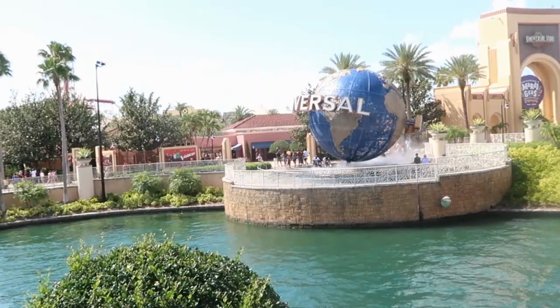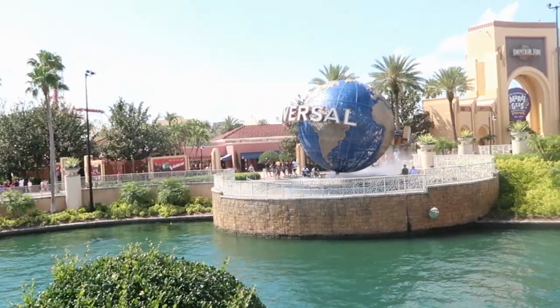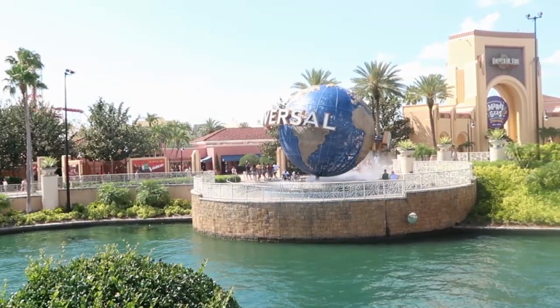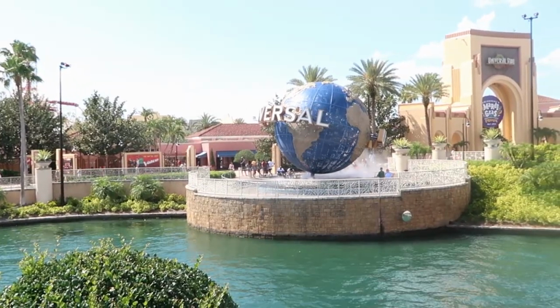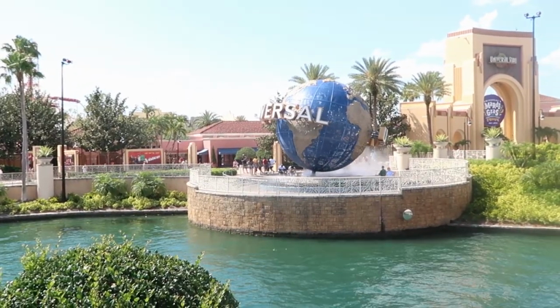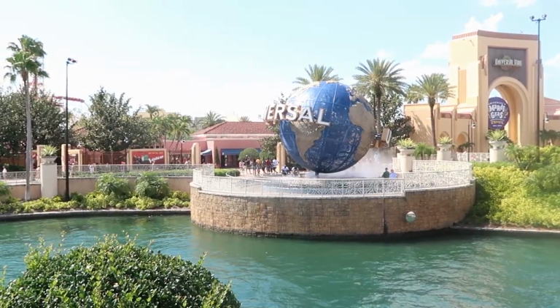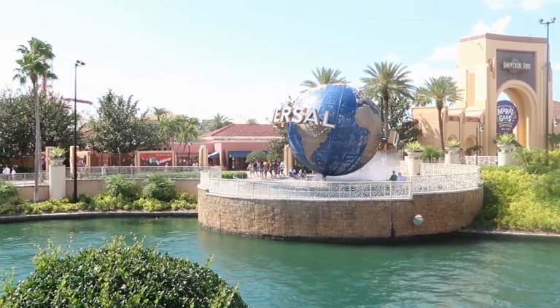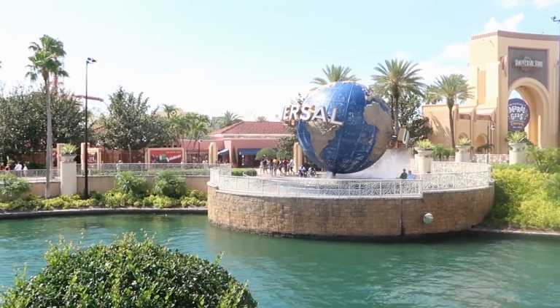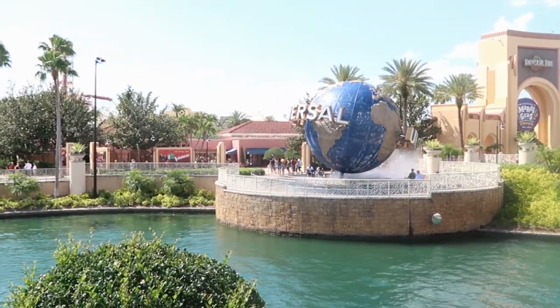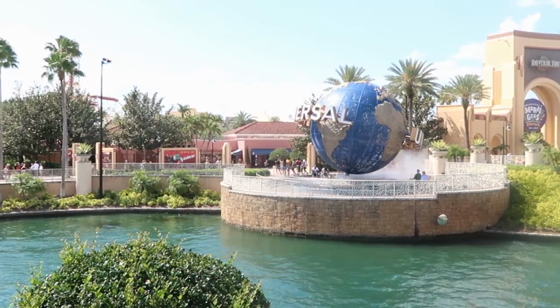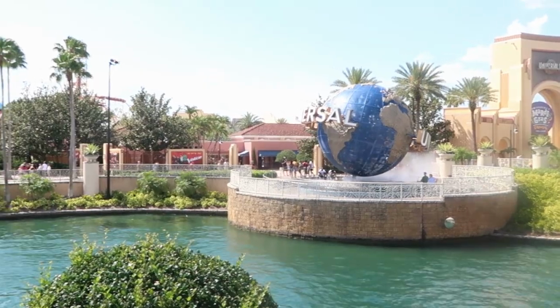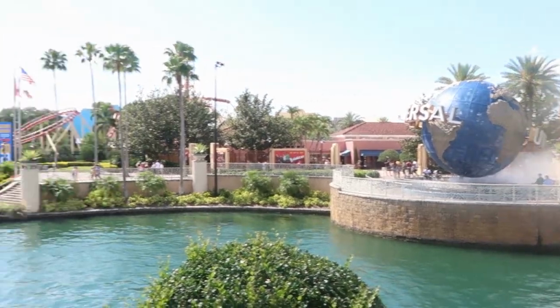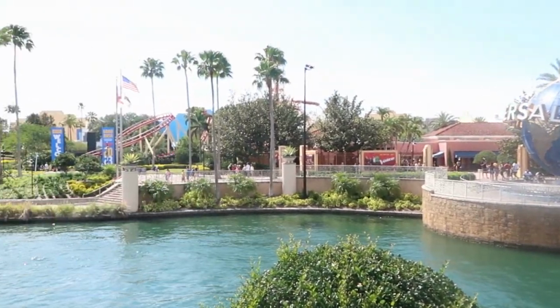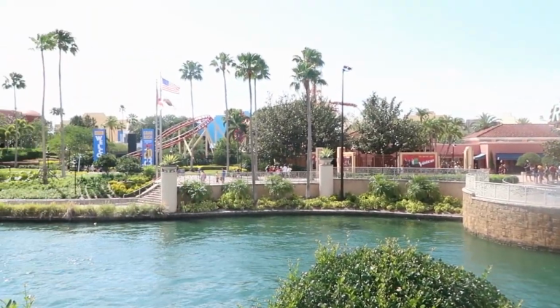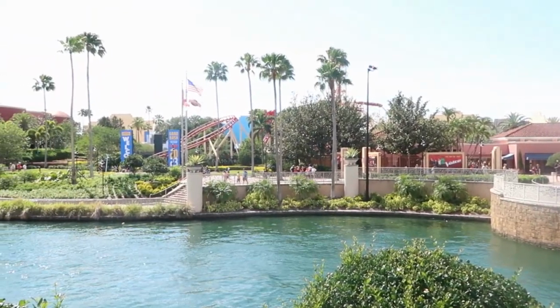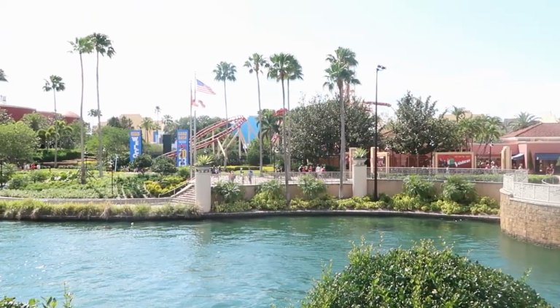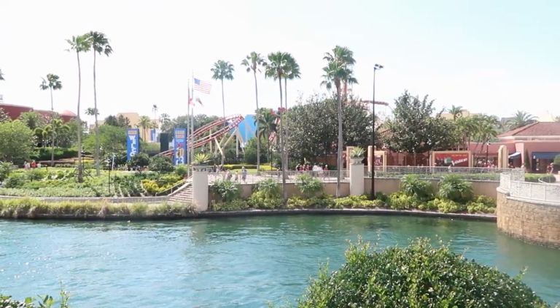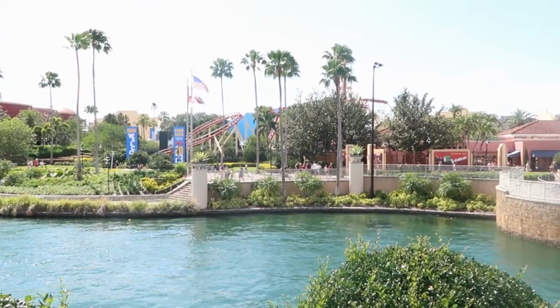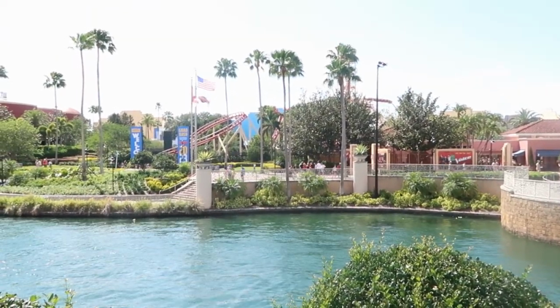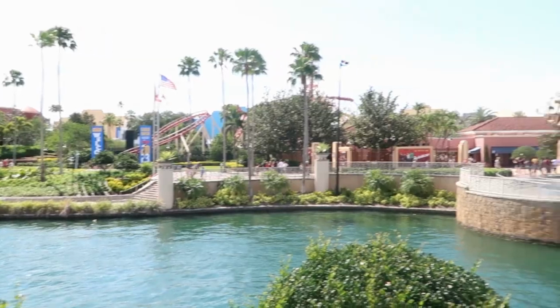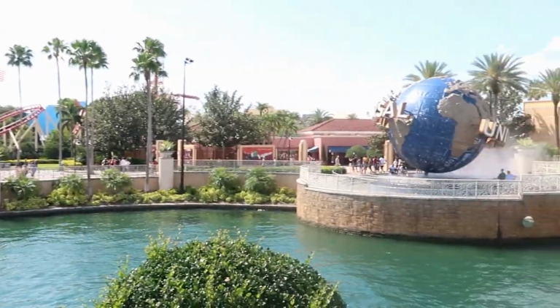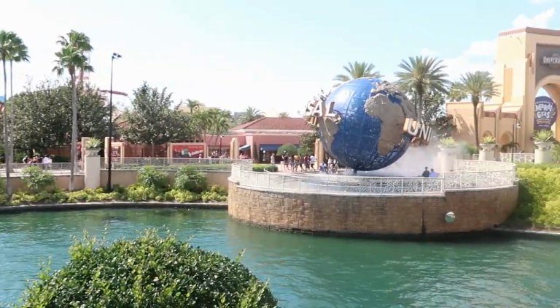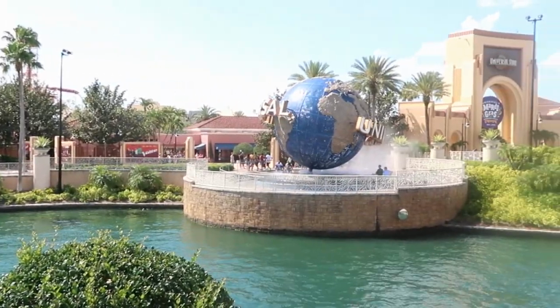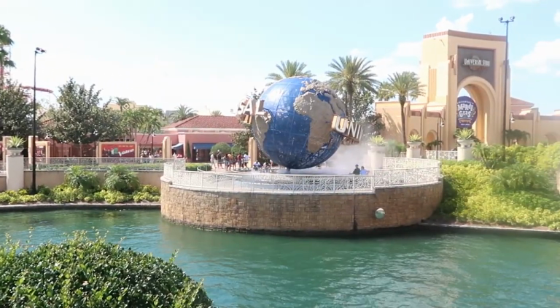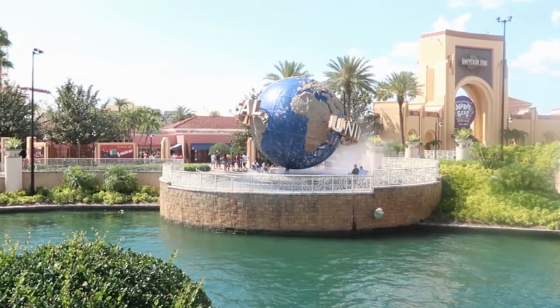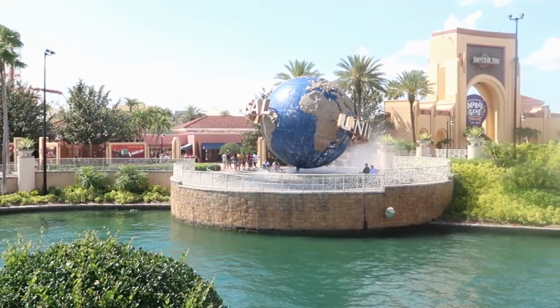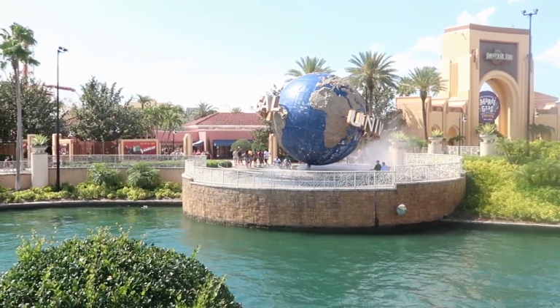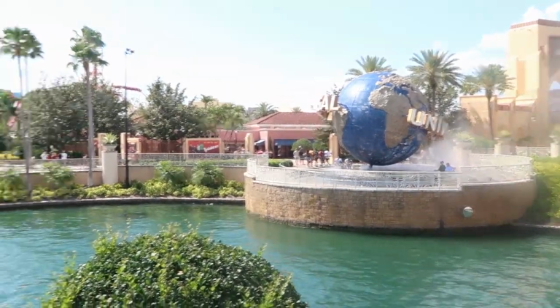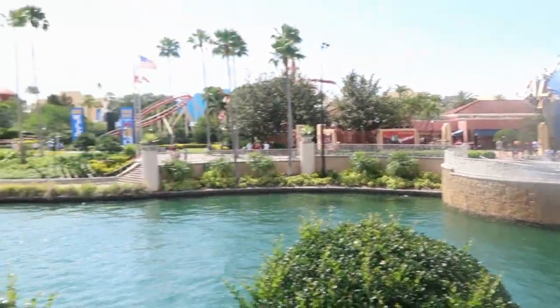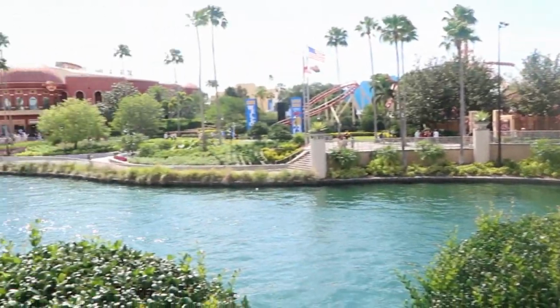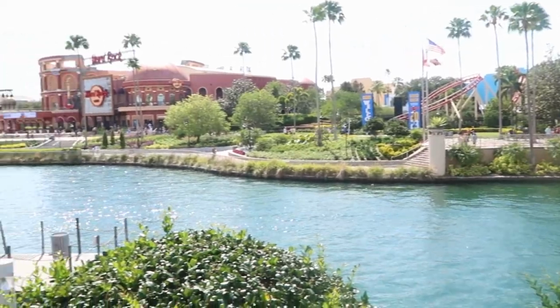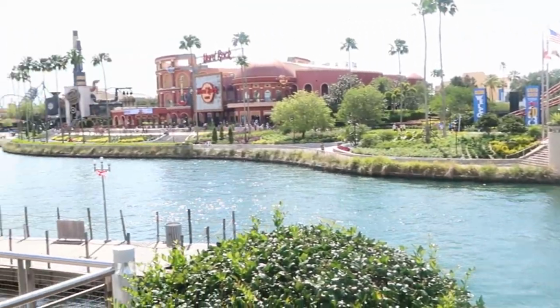This is what we're dealing with here today on CityWalk. Like I was saying, it is so beautiful outside. Just enjoying the Hollywood Rip Ride Rocket over there — look at the globe today. I can't get enough of this here on CityWalk. Definitely very, very beautiful today.